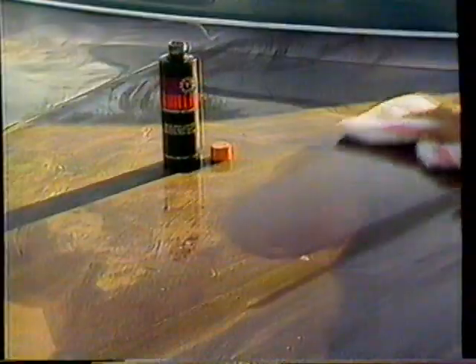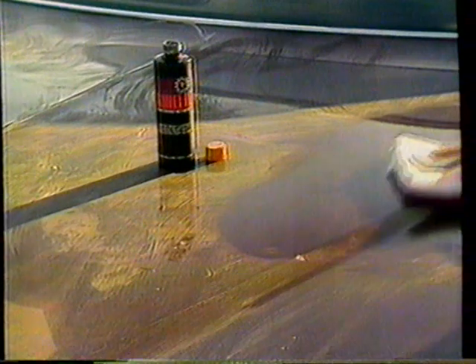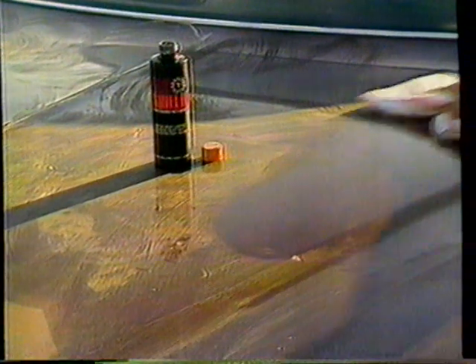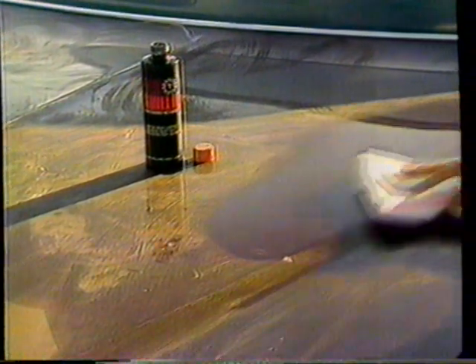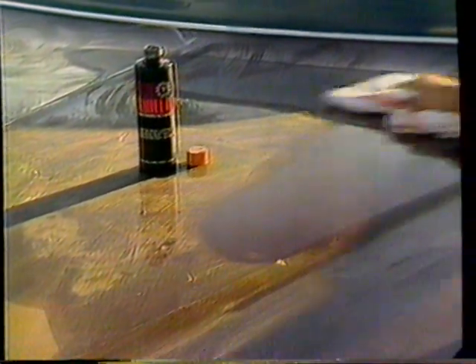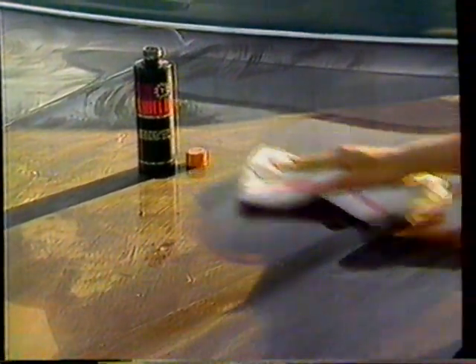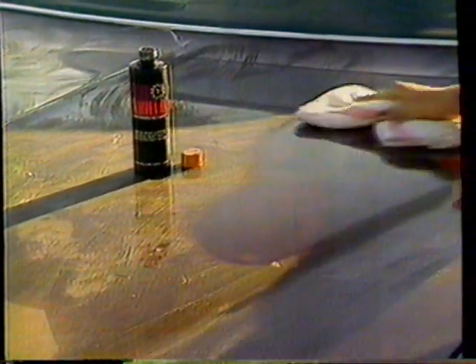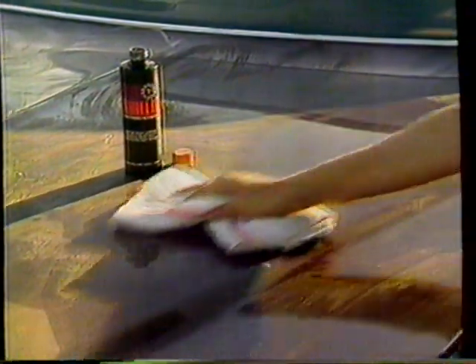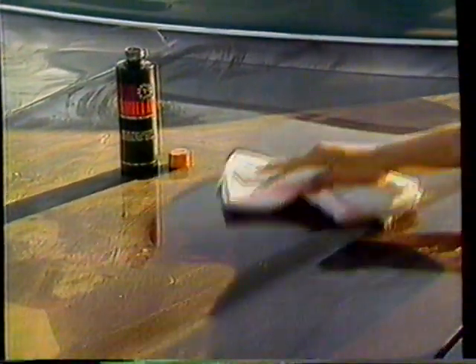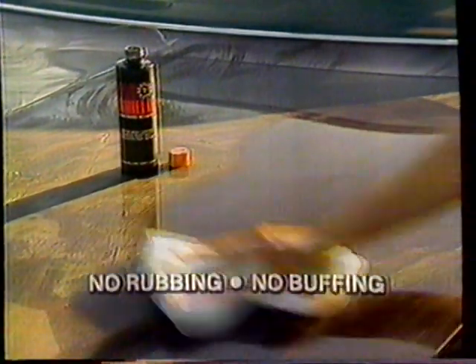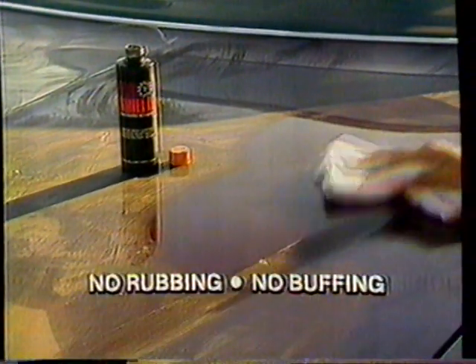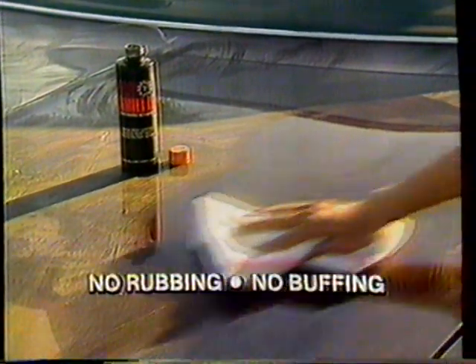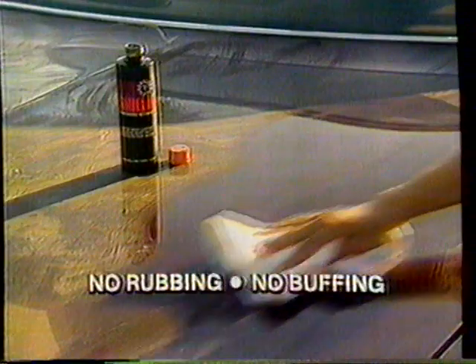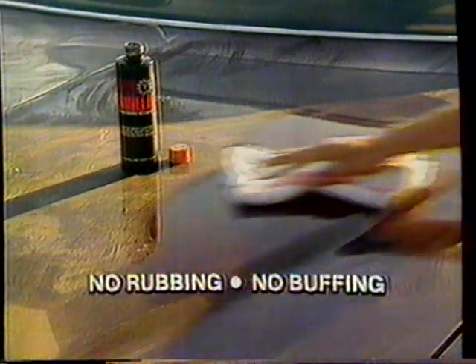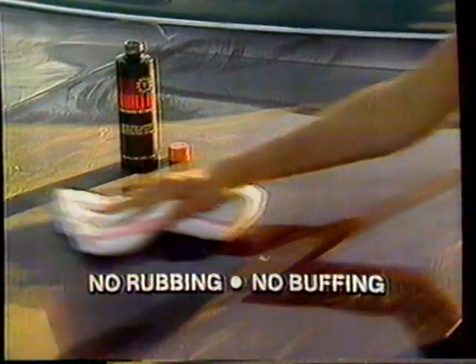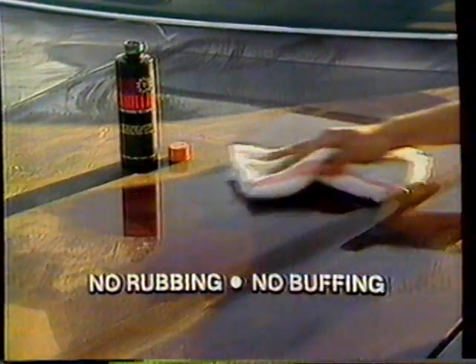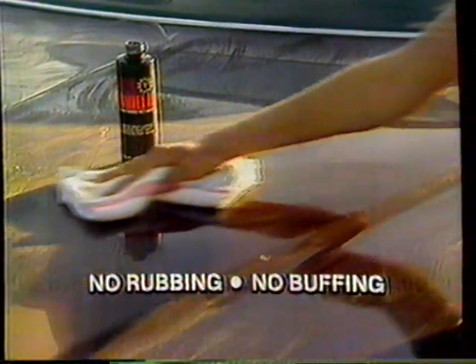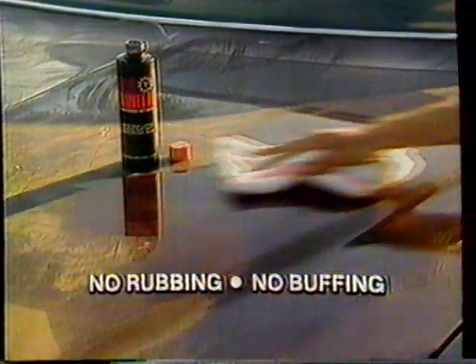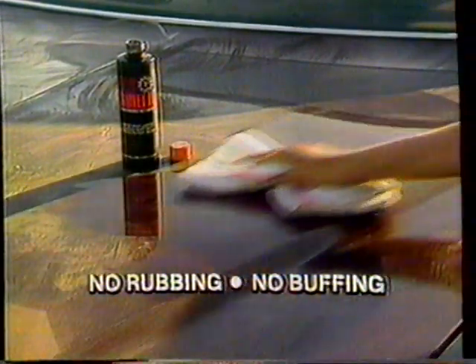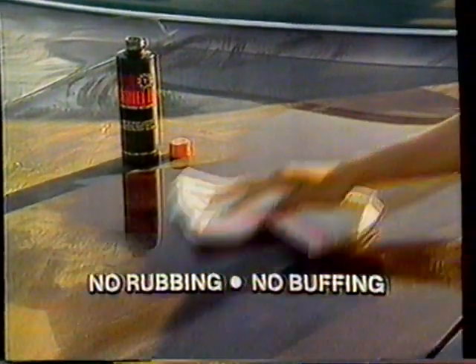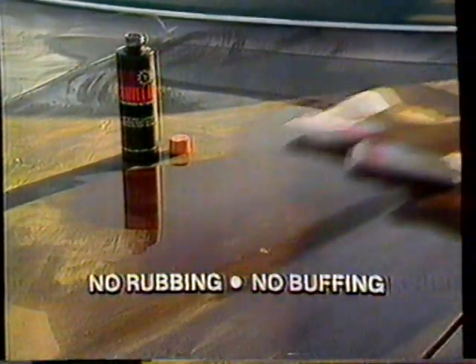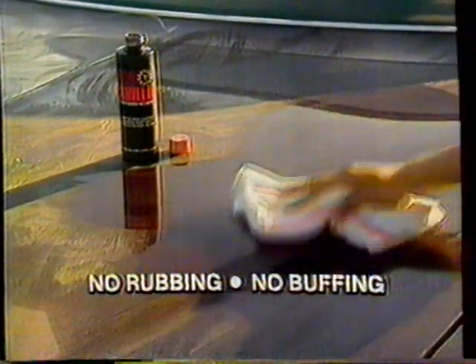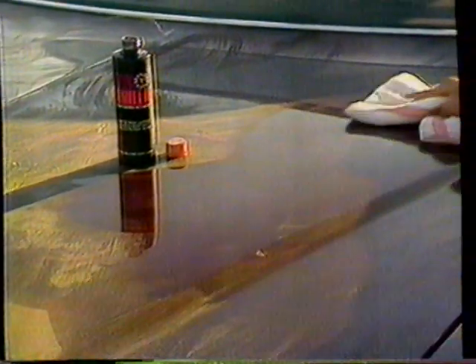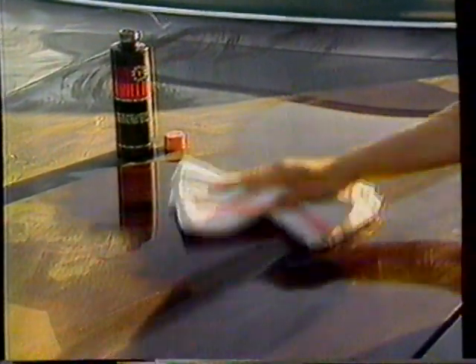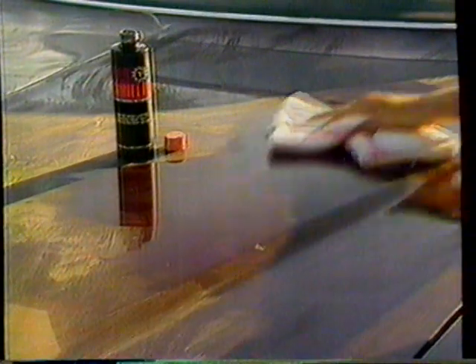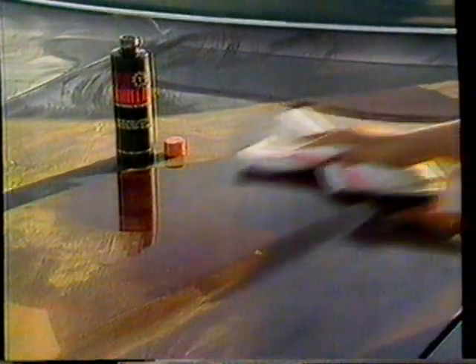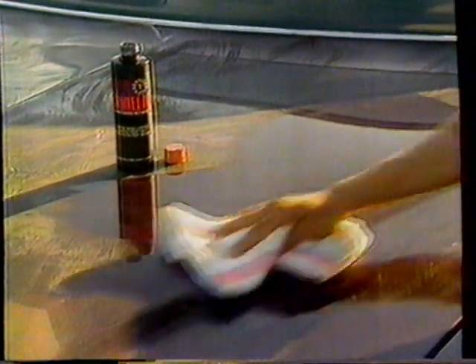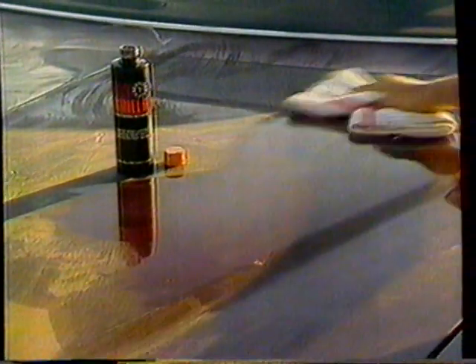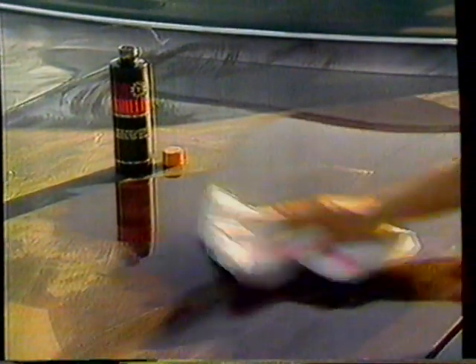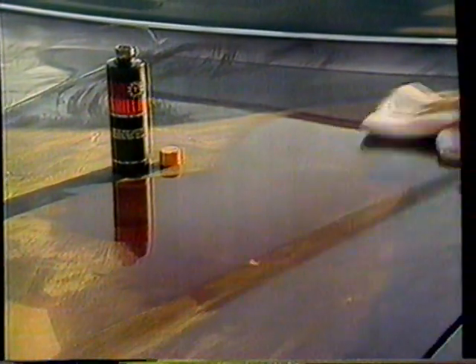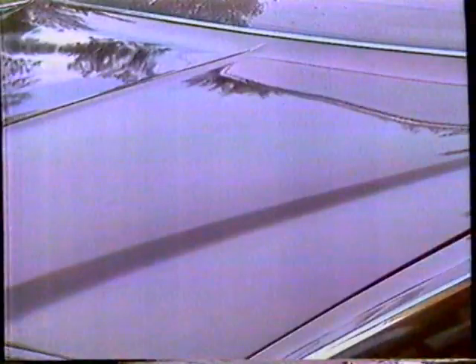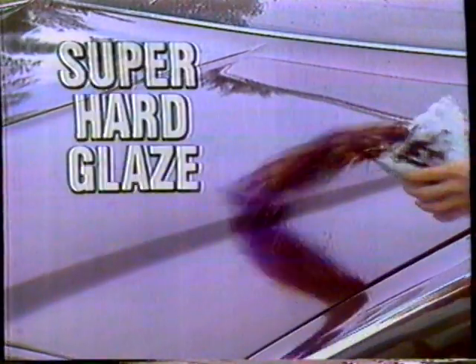GlowShield goes on easily. No rubbing, no buffing, just wipe it on, wipe it off, it's that quick. GlowShield strips away old wax and grime, and in no time at all, you have a clear plastic shield, just like your car's original acrylic finish, fresh from the factory.